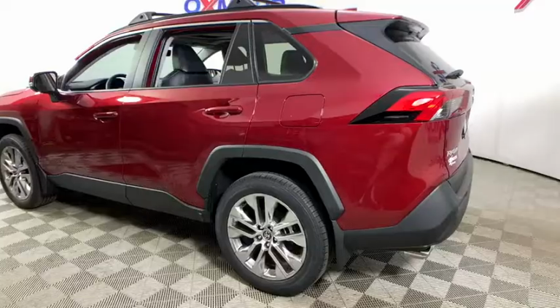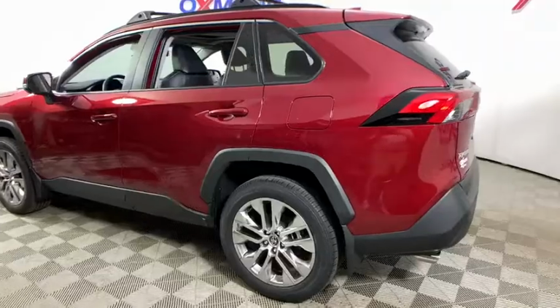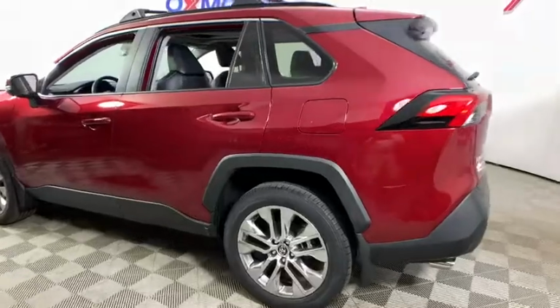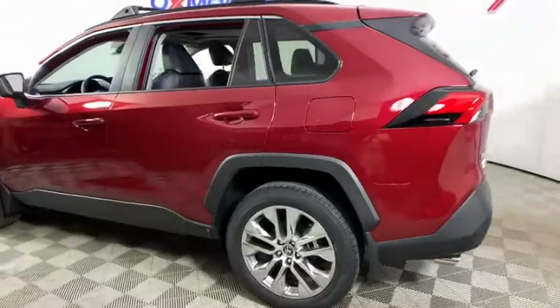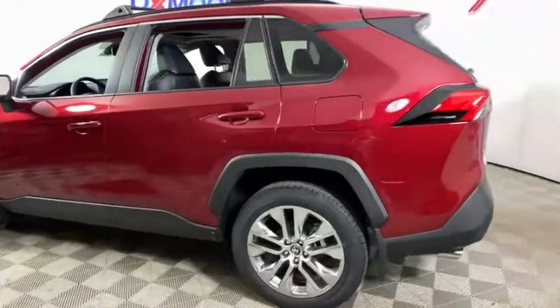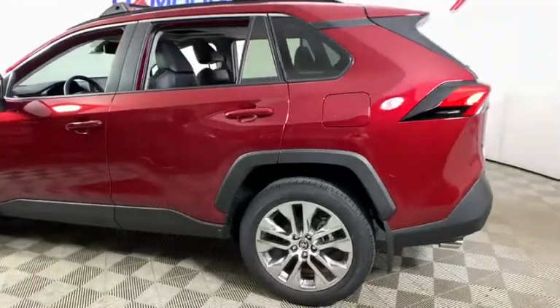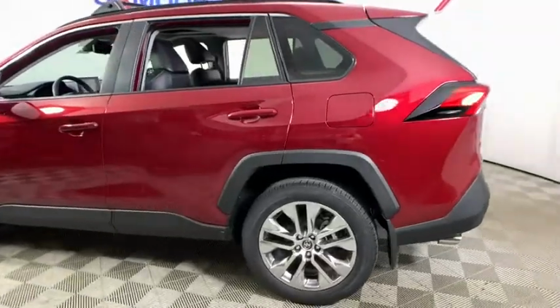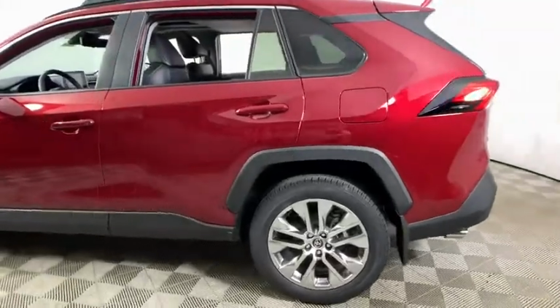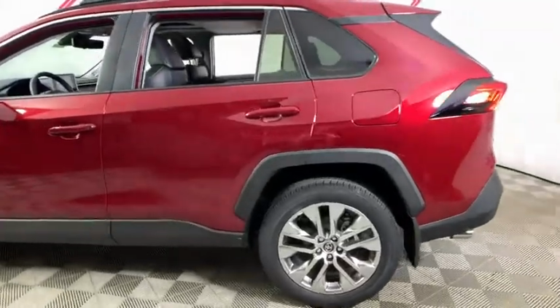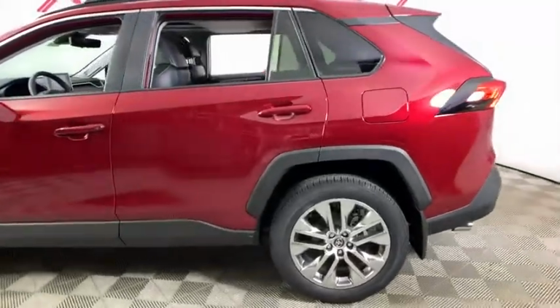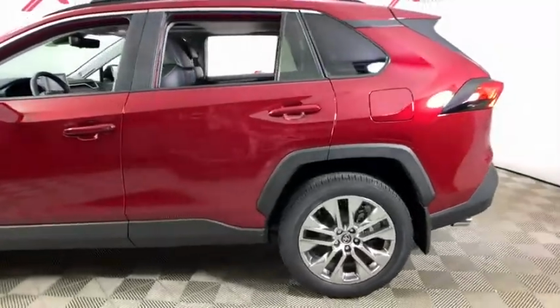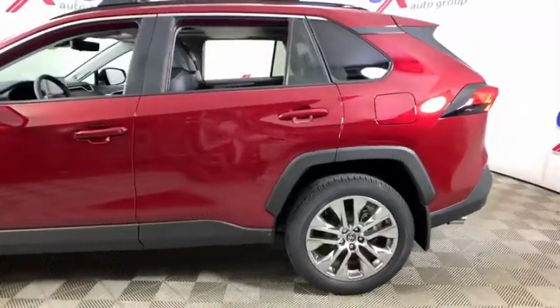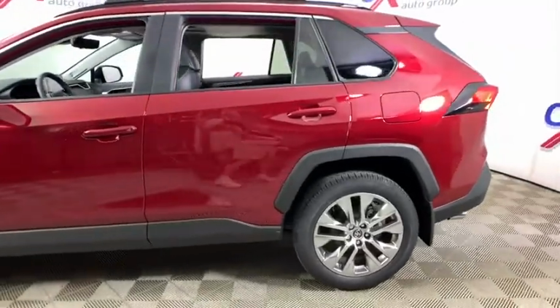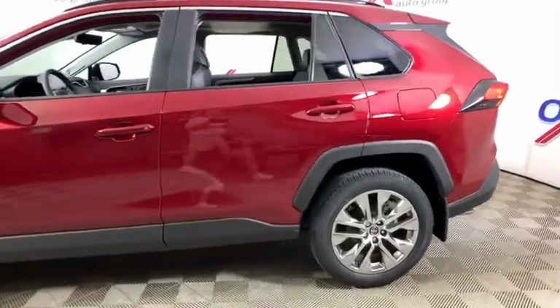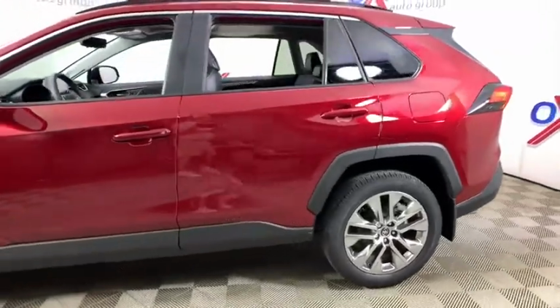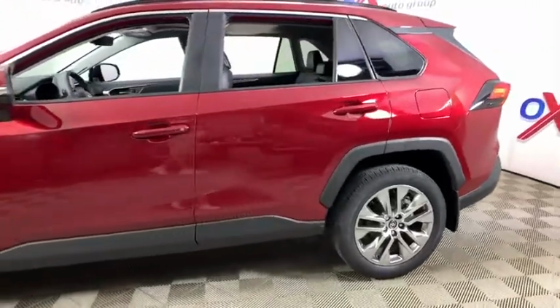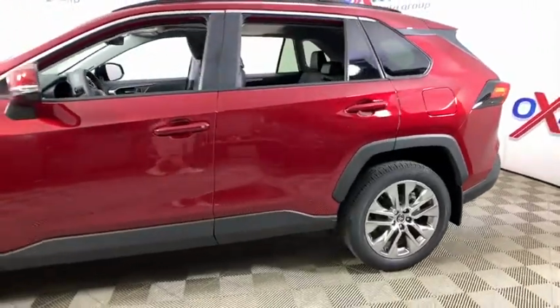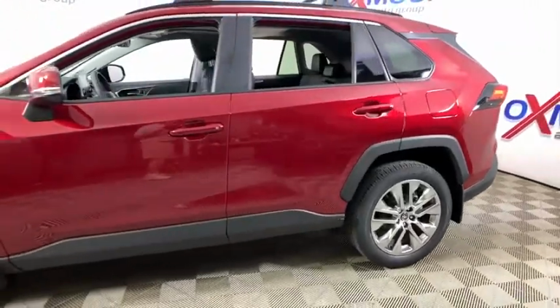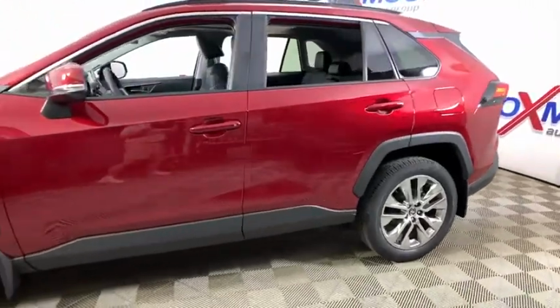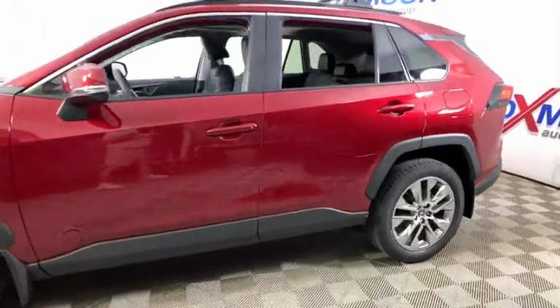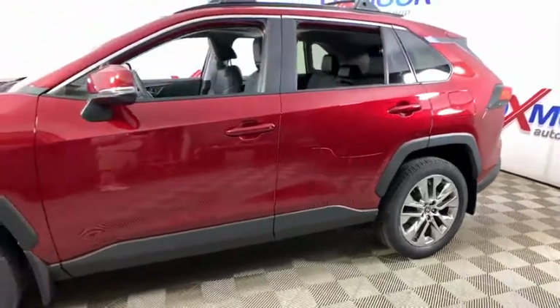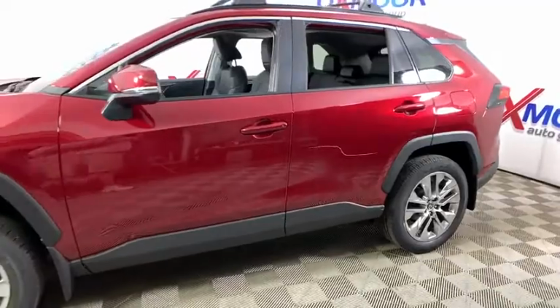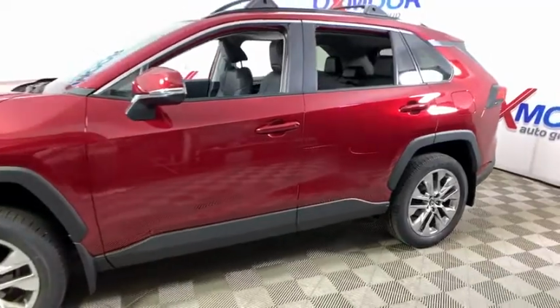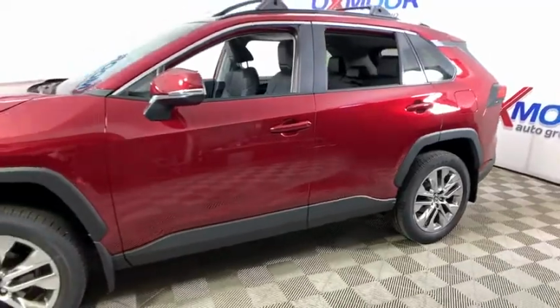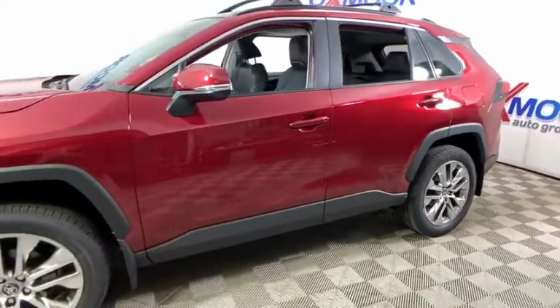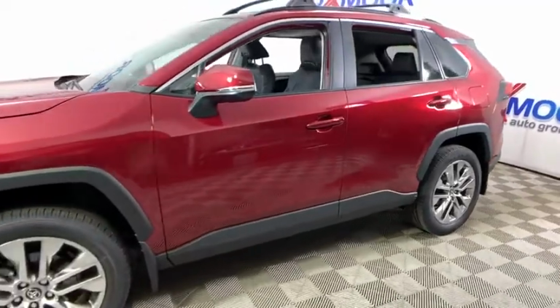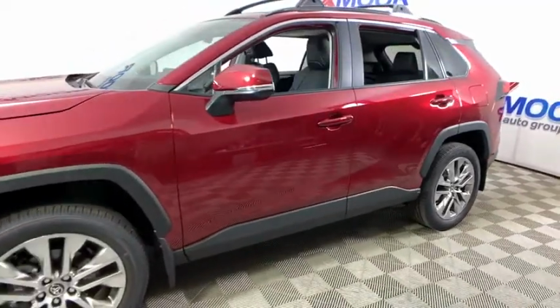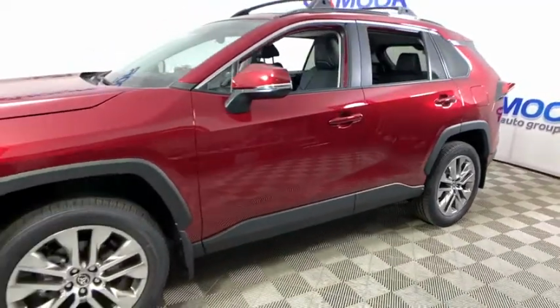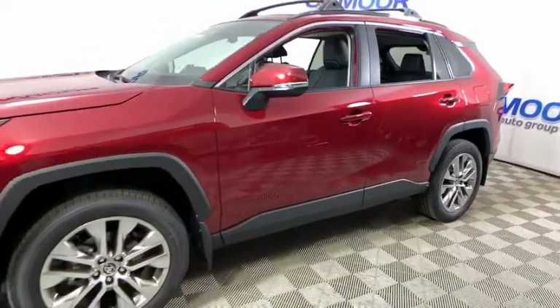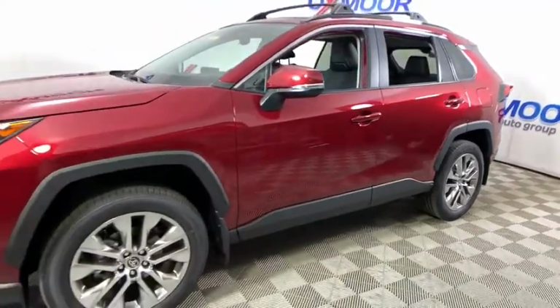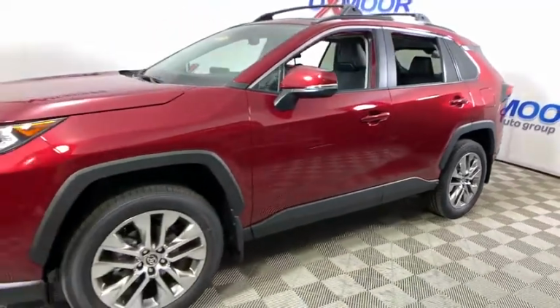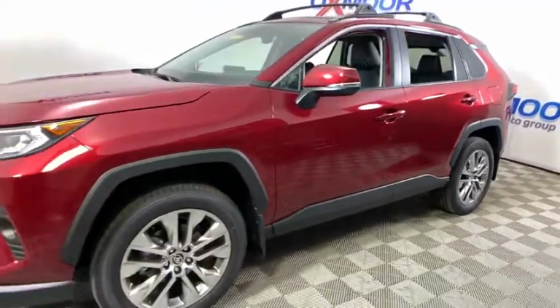Looking for the right vehicle? Check out the 2020 Toyota RAV4. The RAV4 is one of the most fuel-efficient SUVs in its class.